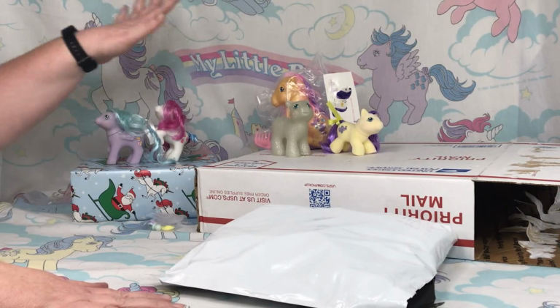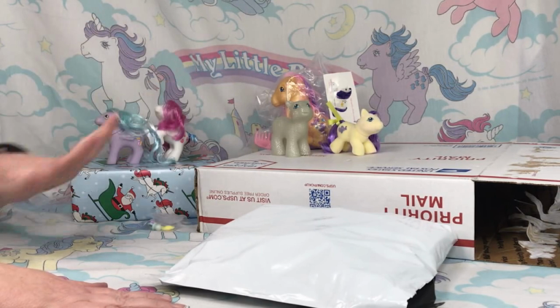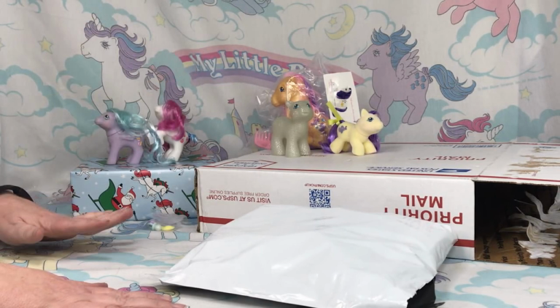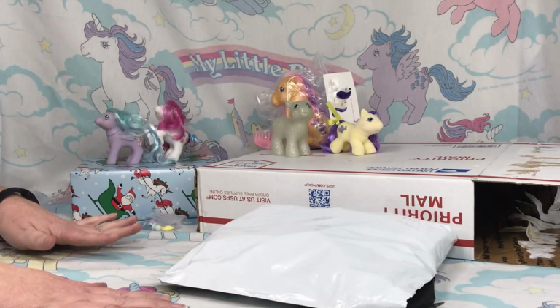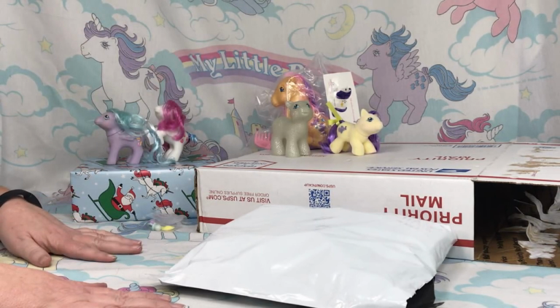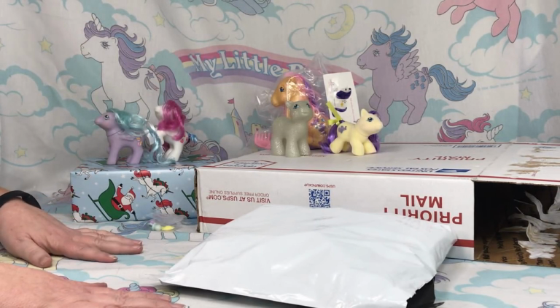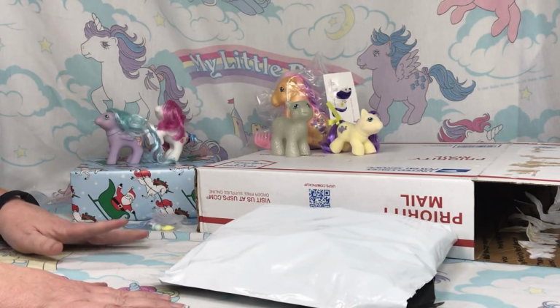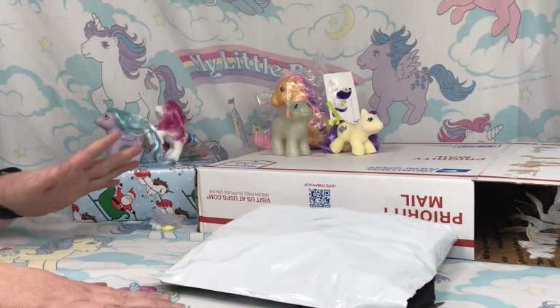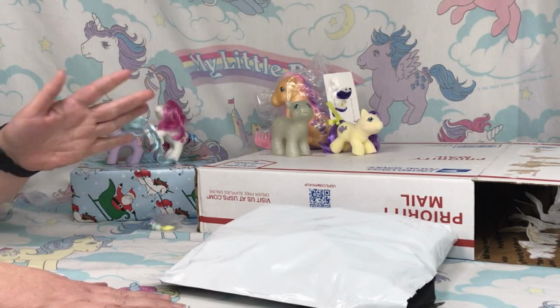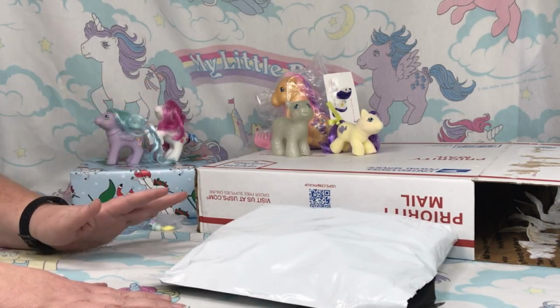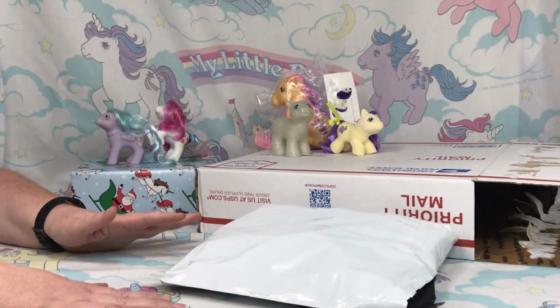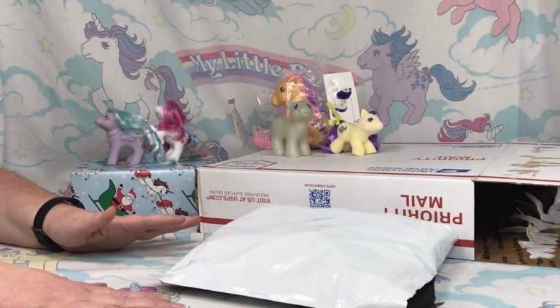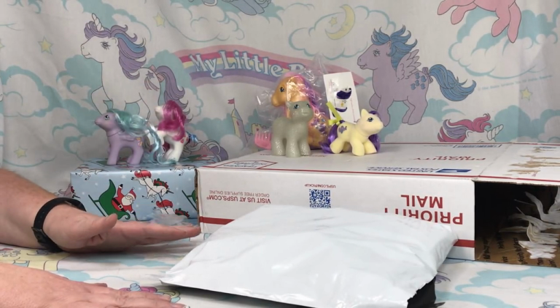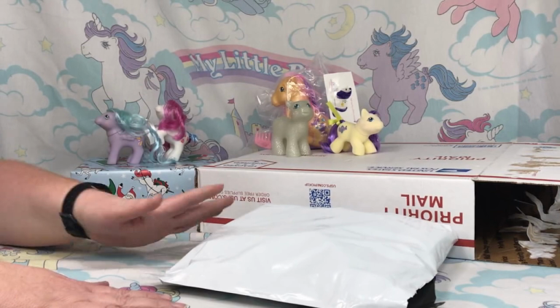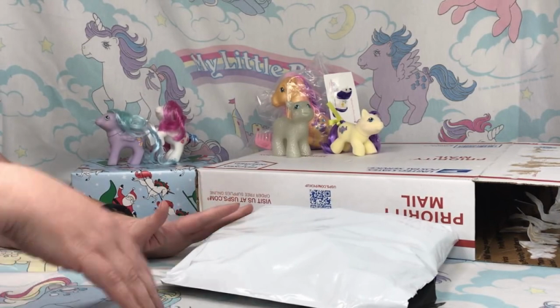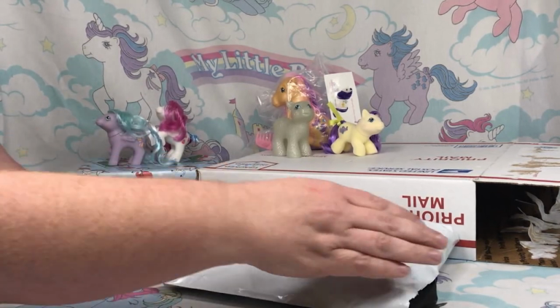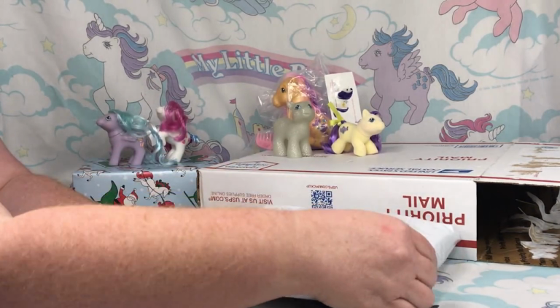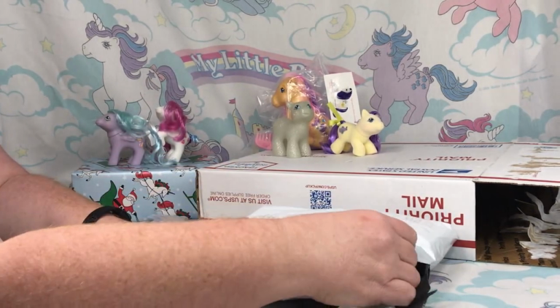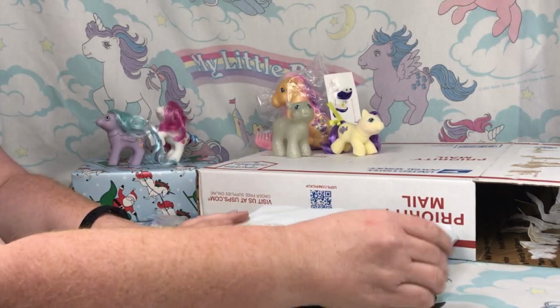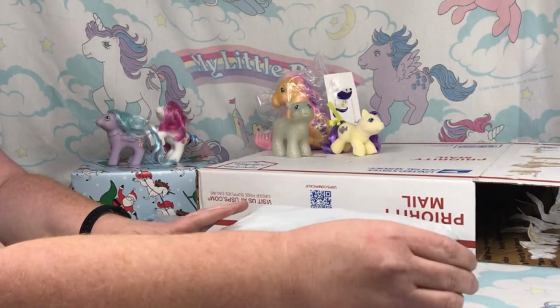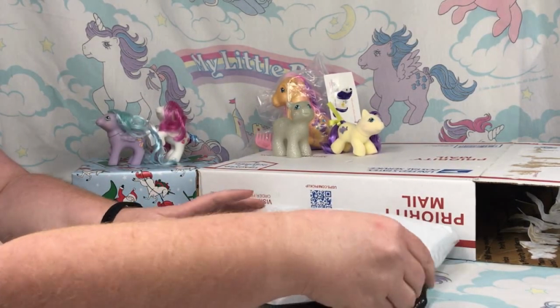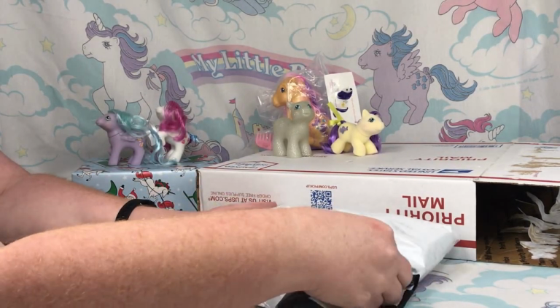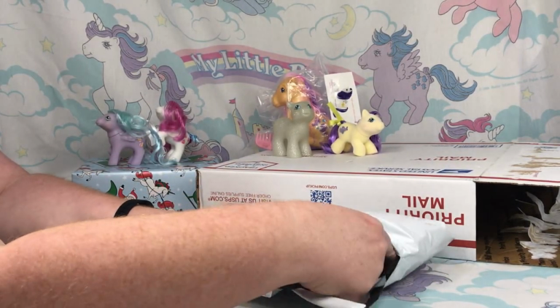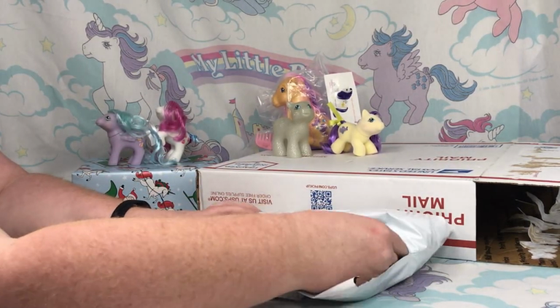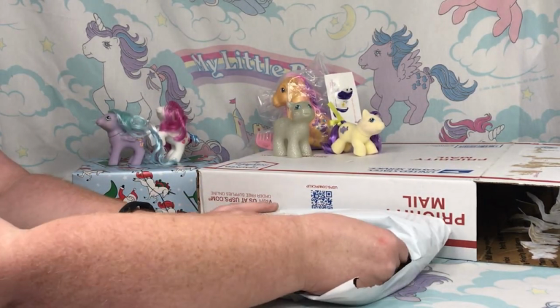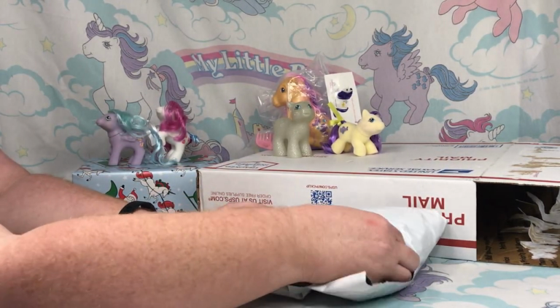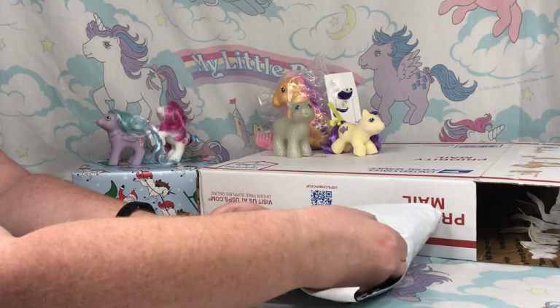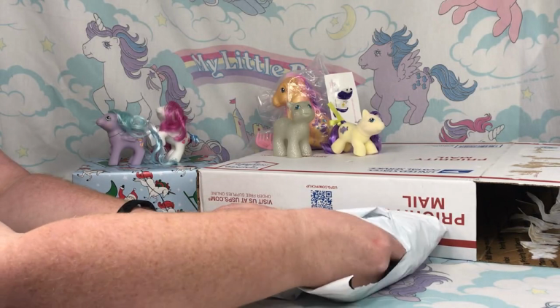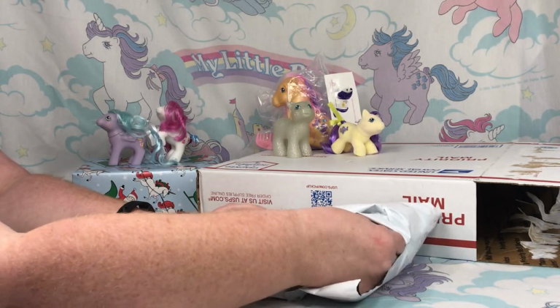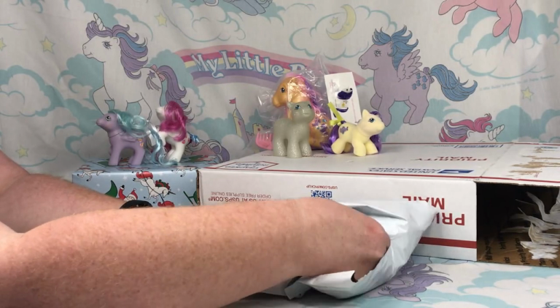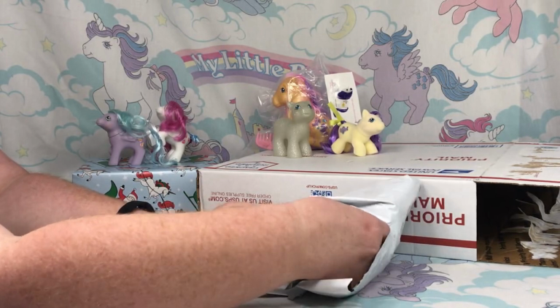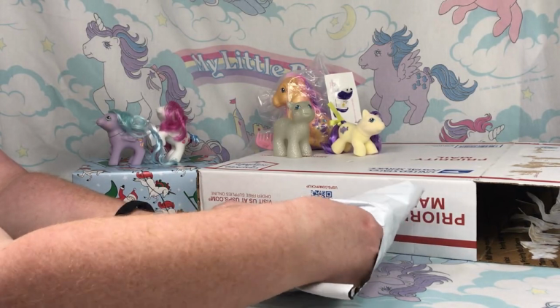These are the ponies that I have gotten the past couple of days. I have promised I have not peeked. I don't know what is in here, so I'm just gonna grab something.